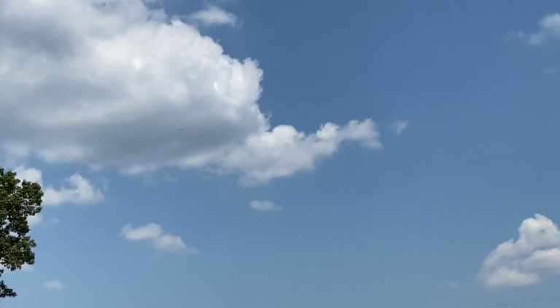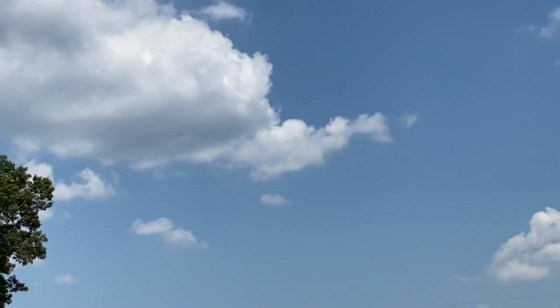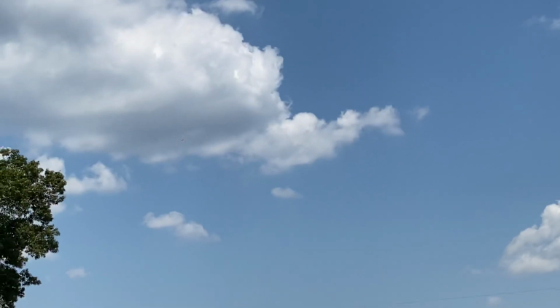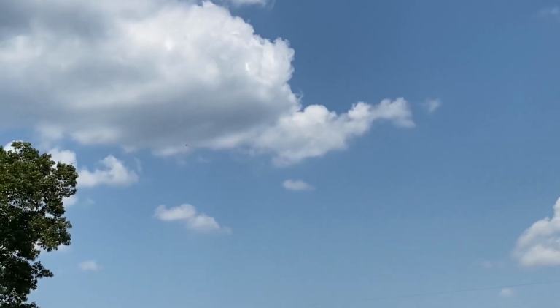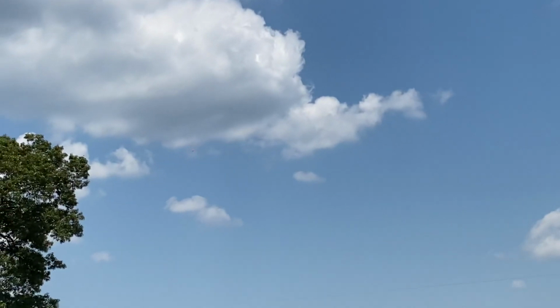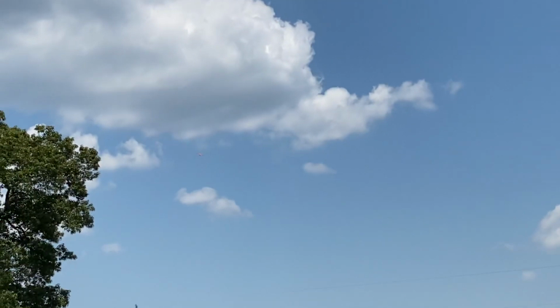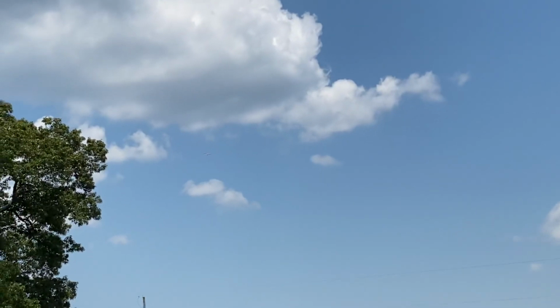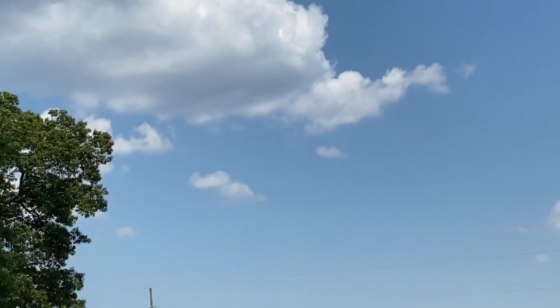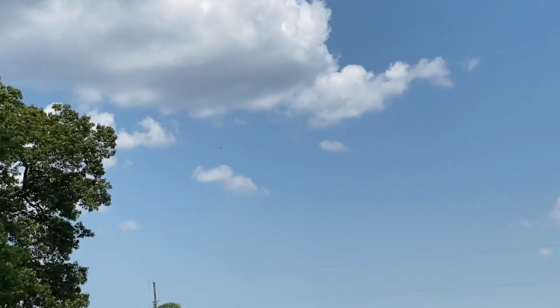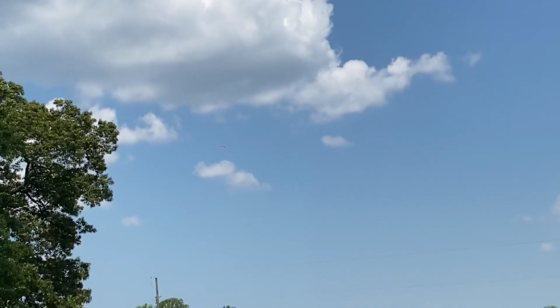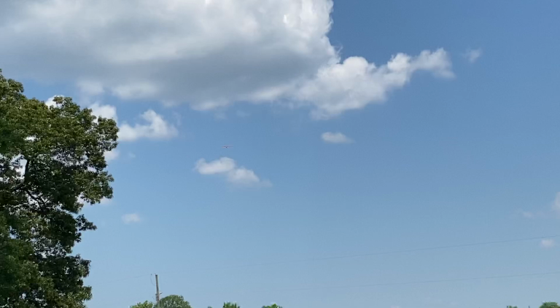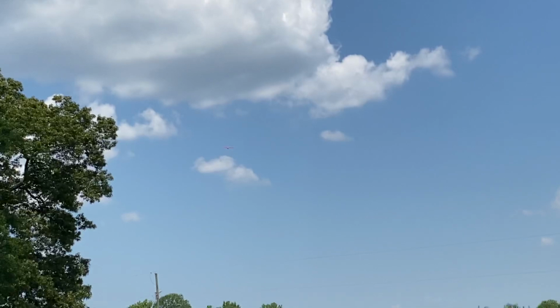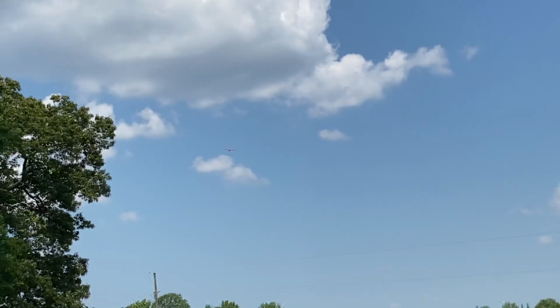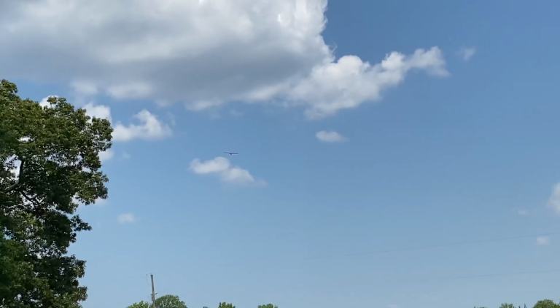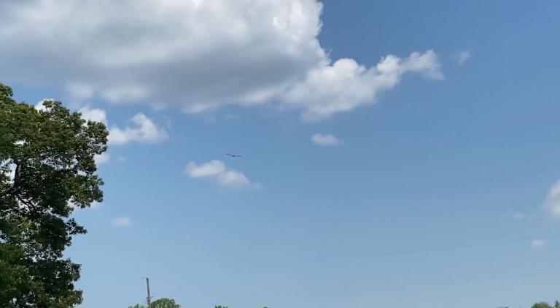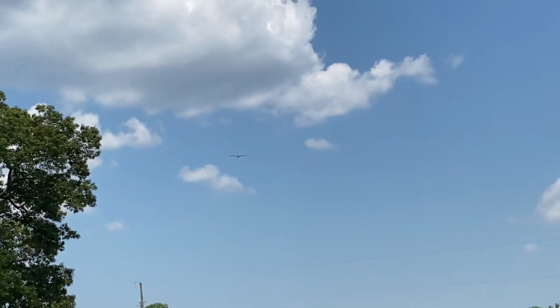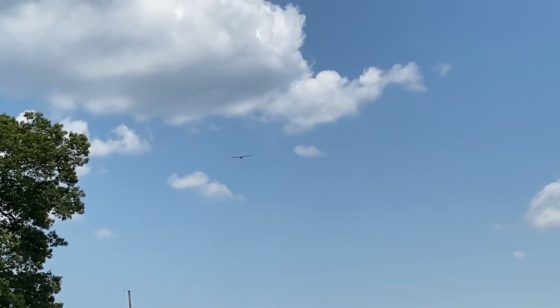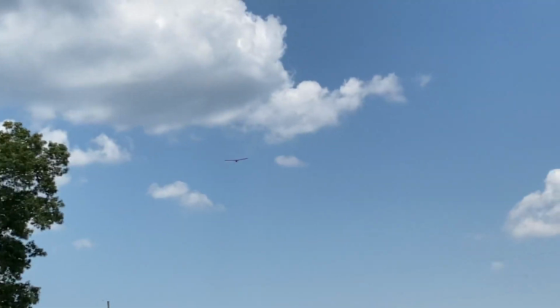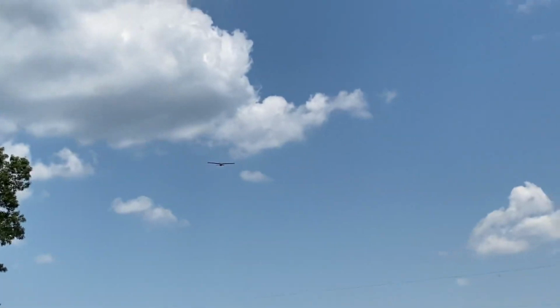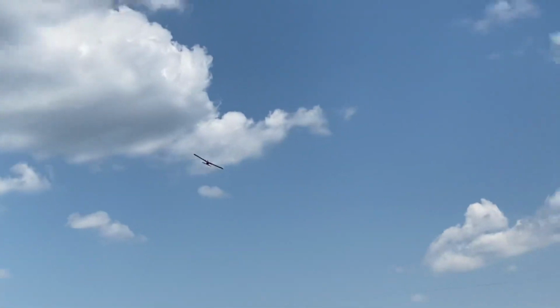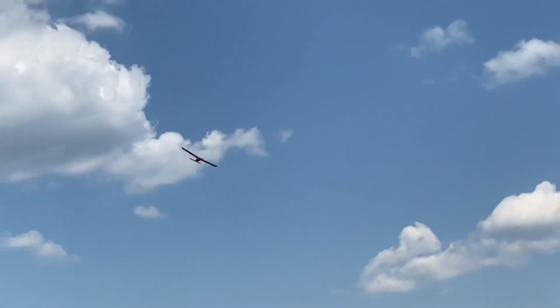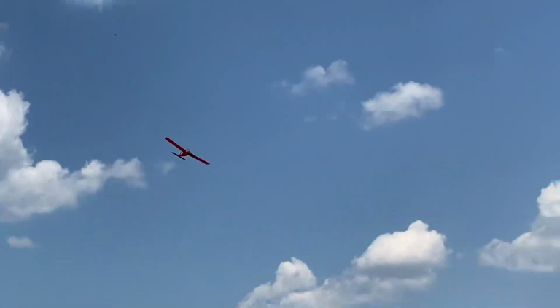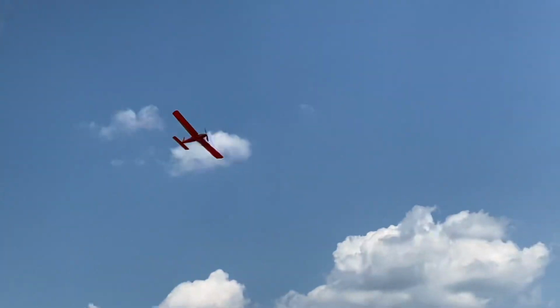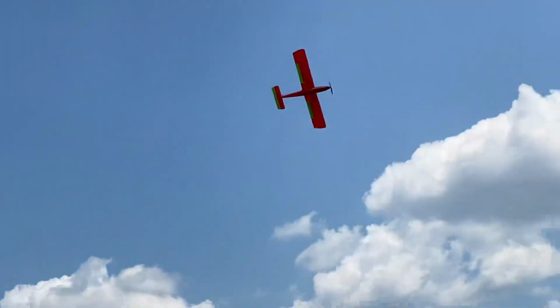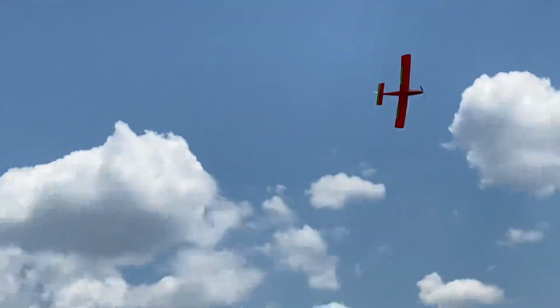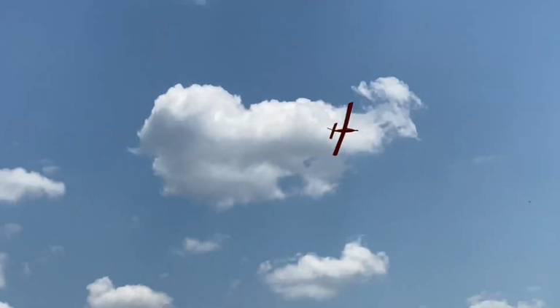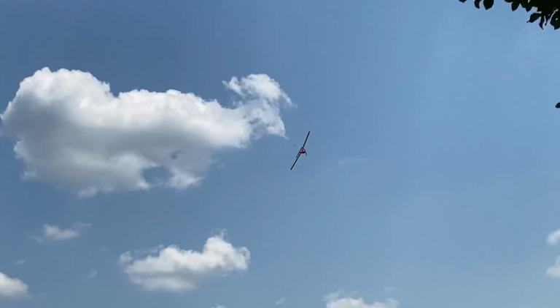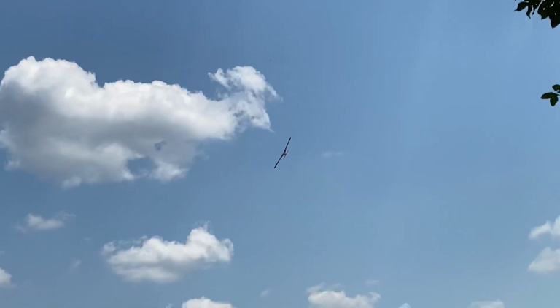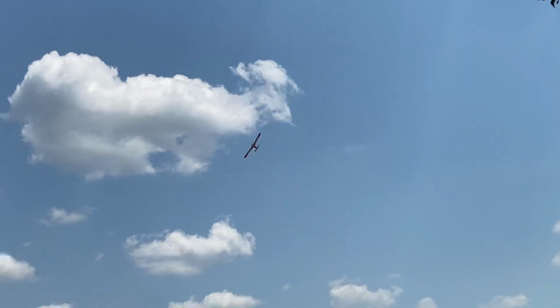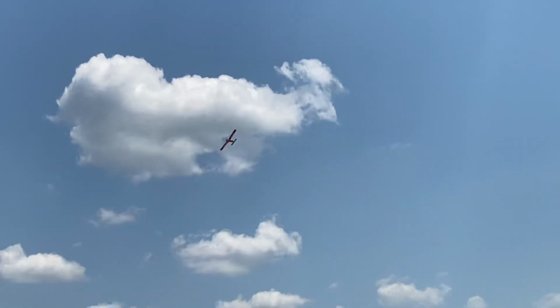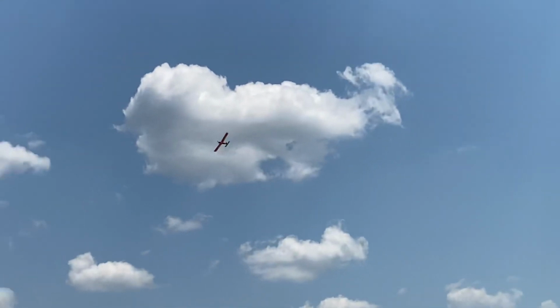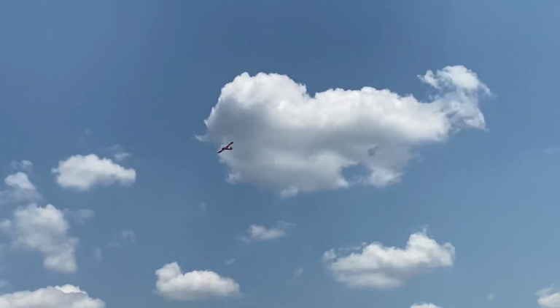This one flies a whole lot better than the Go One Wolf does. Not a click of trim — I'm amazed.